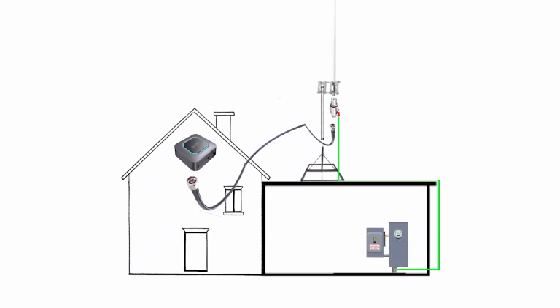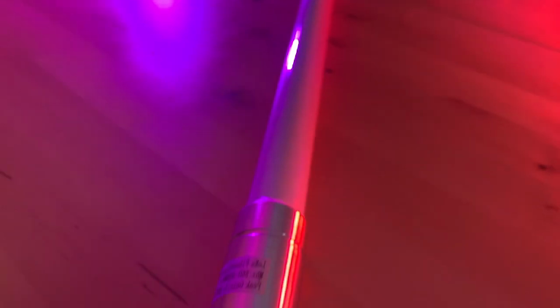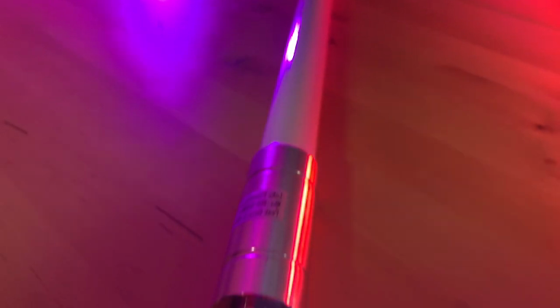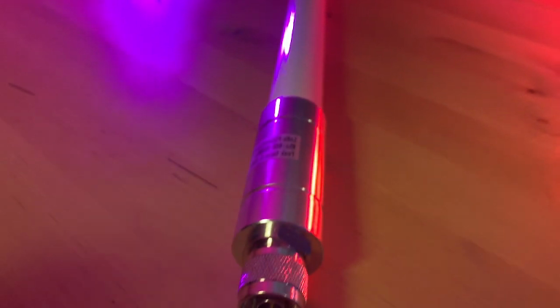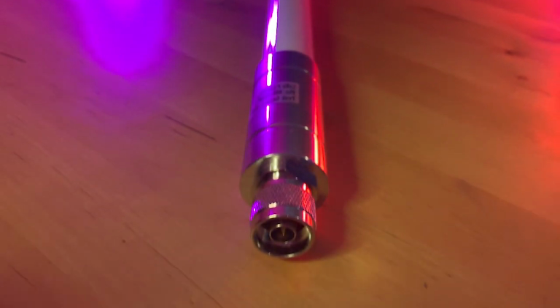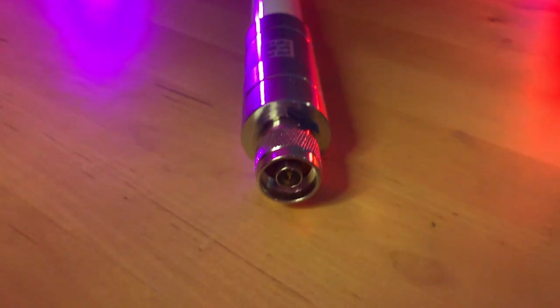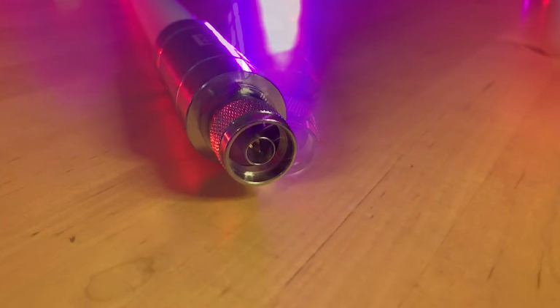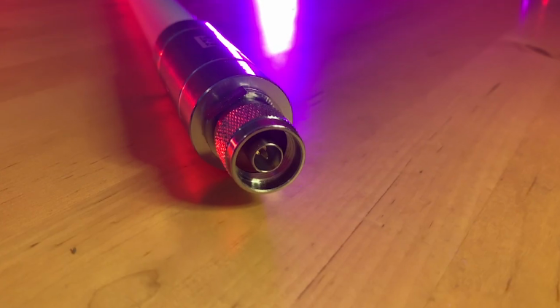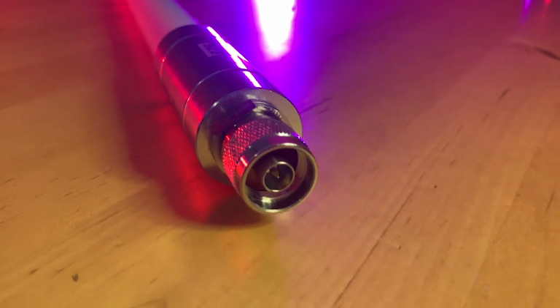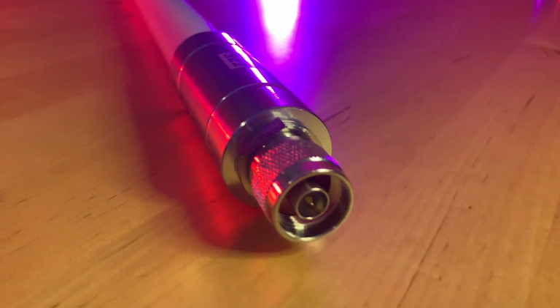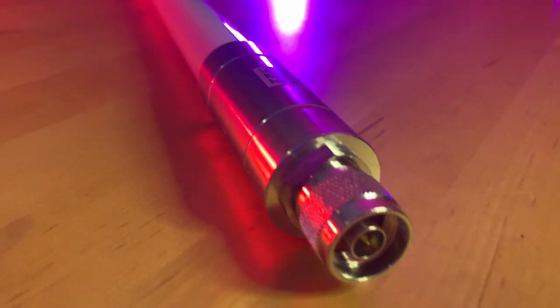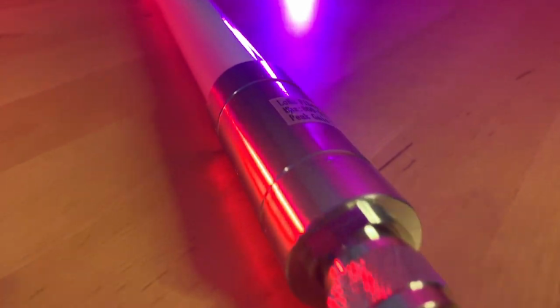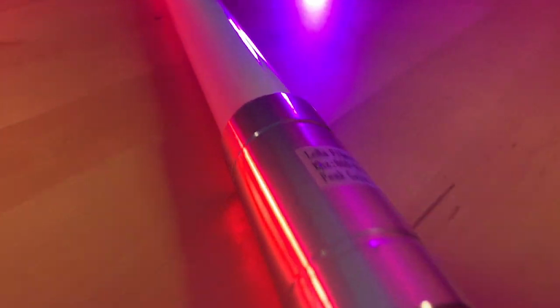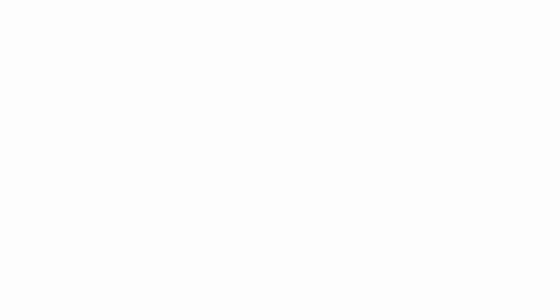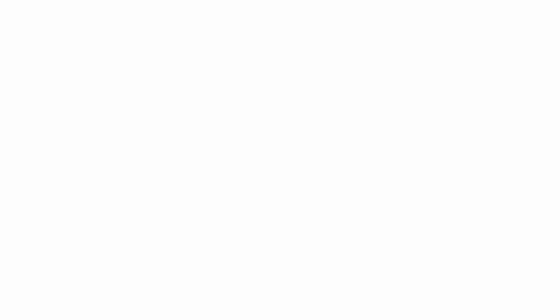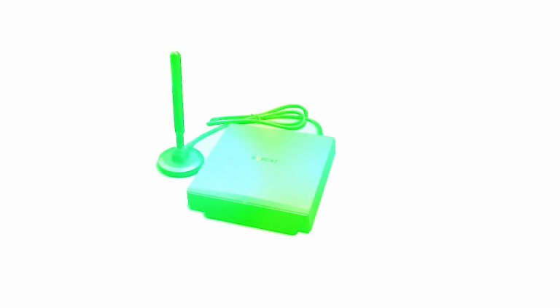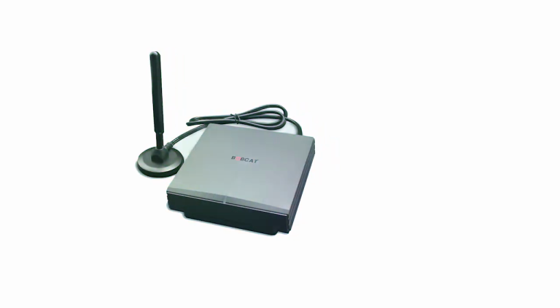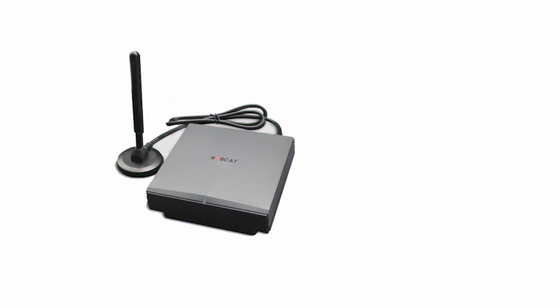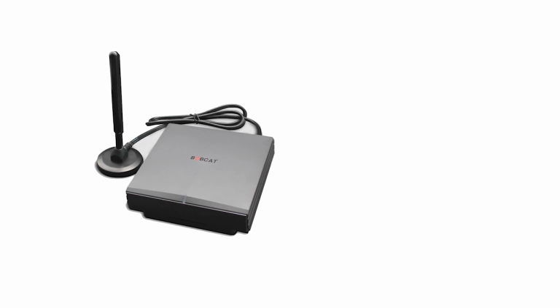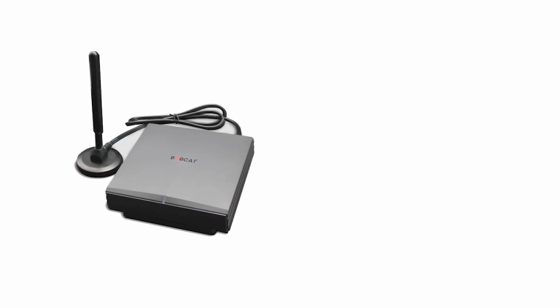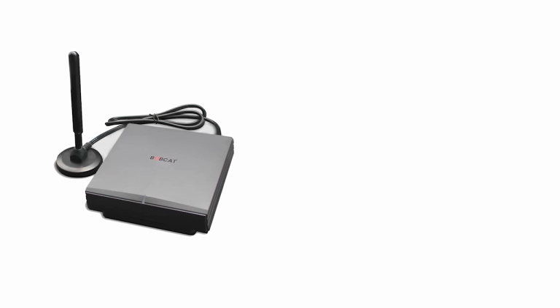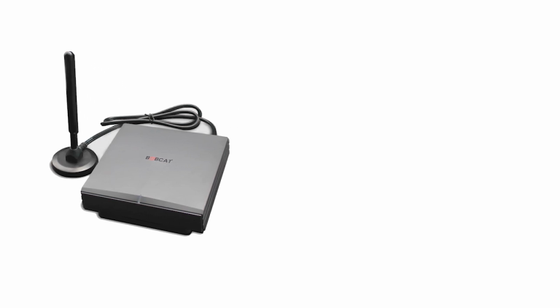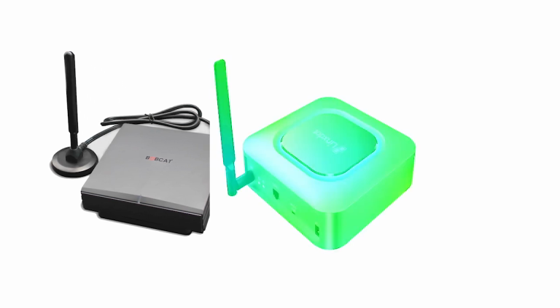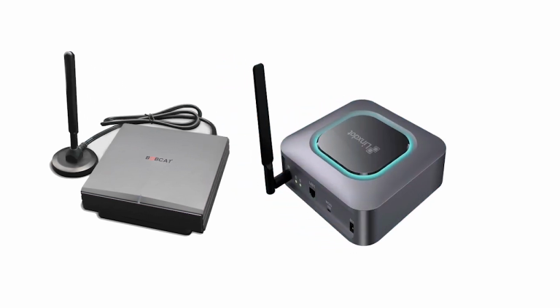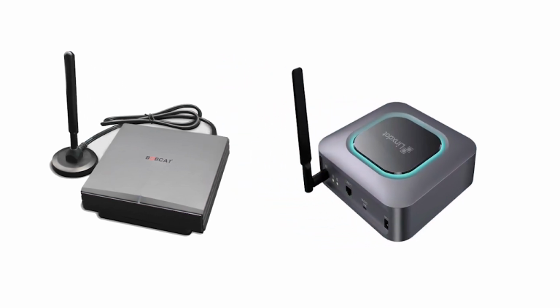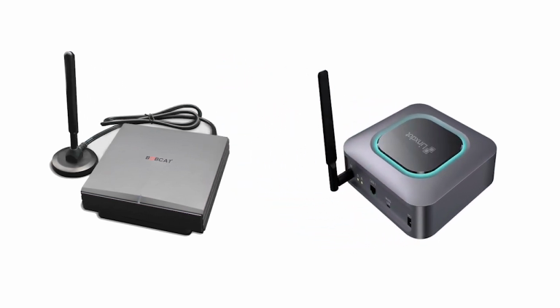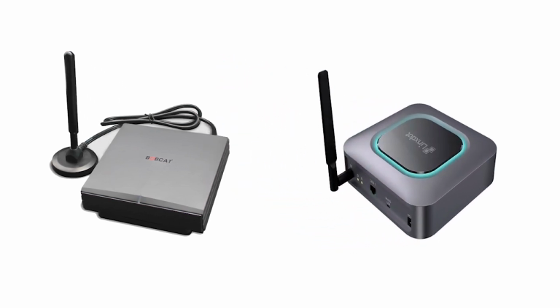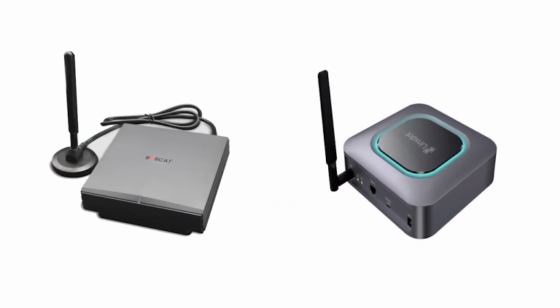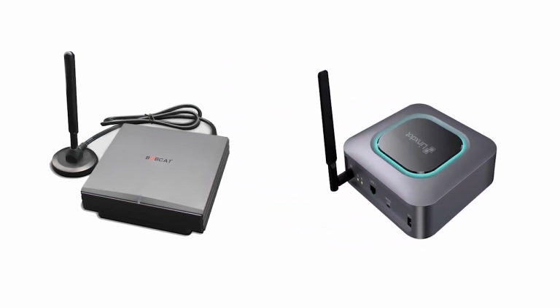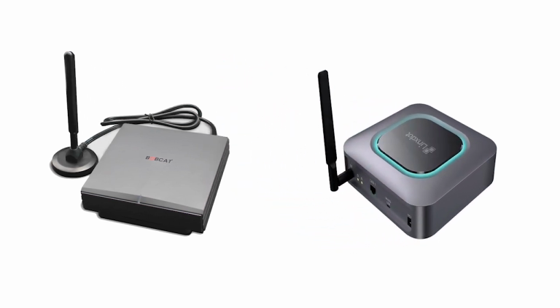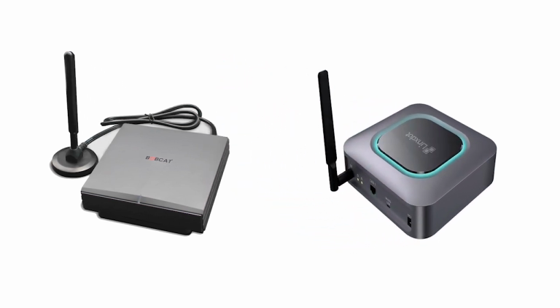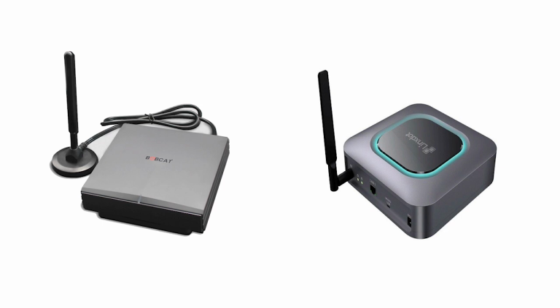I'm going to be connecting a RAC 5.8 DBI antenna through a helium hotspot such as the Bobcat 300 or LynxDOT miner. This will be an indoor installation.